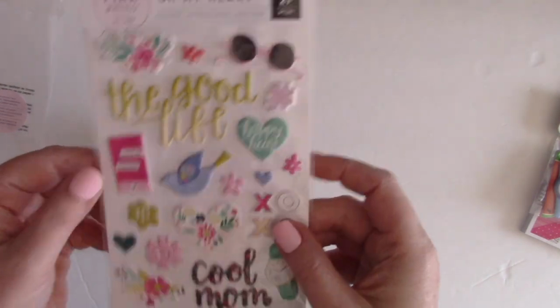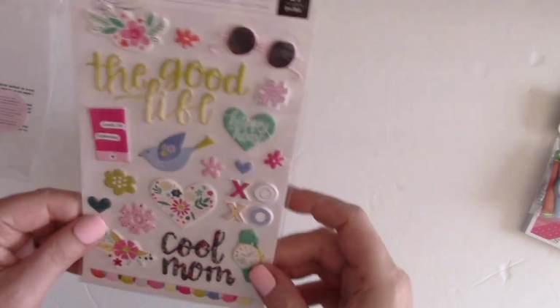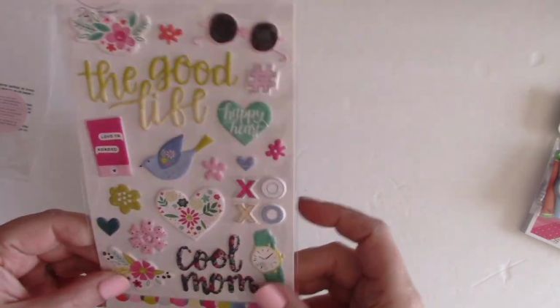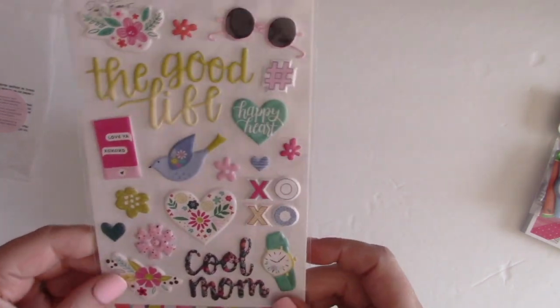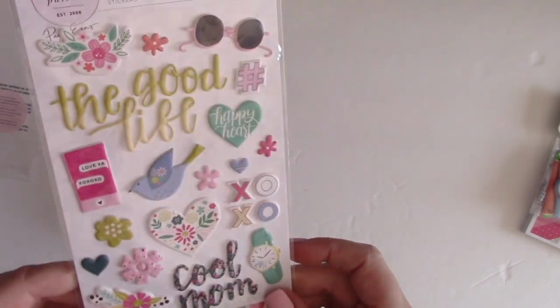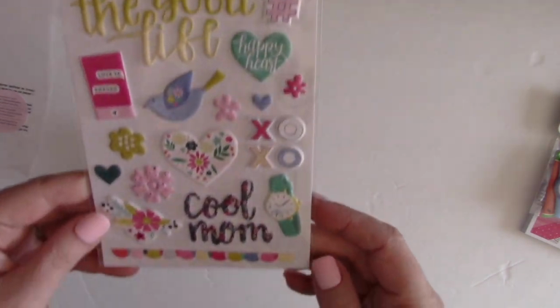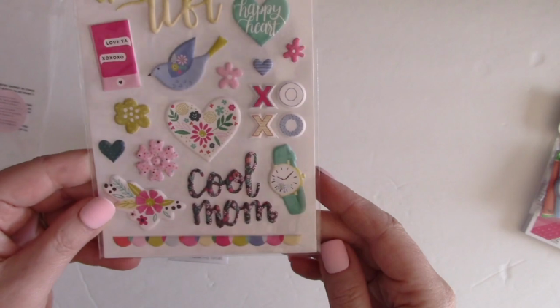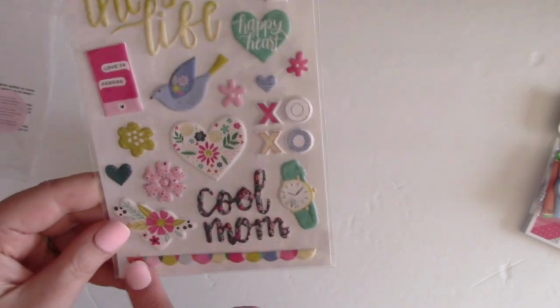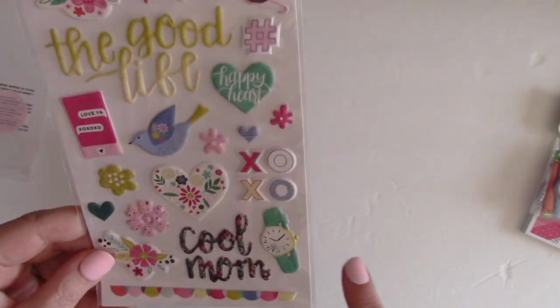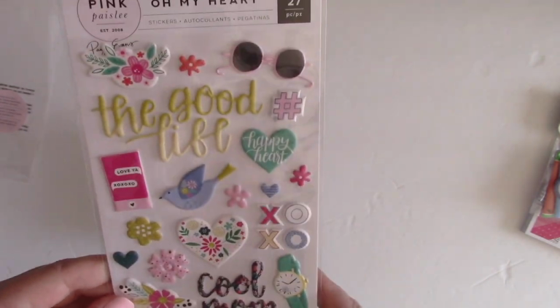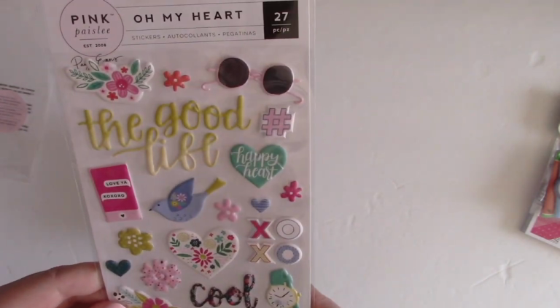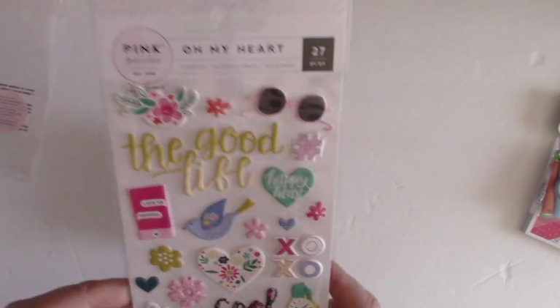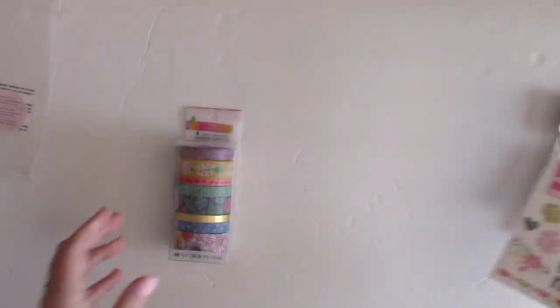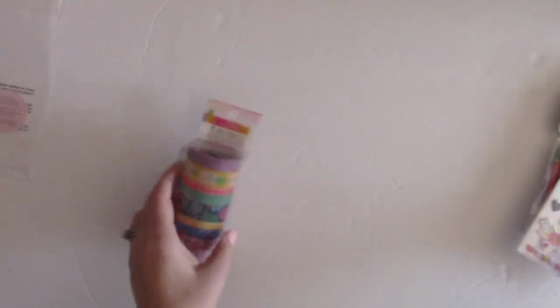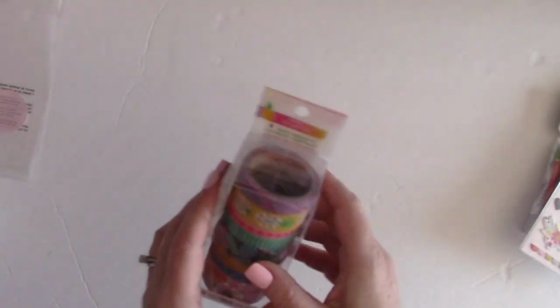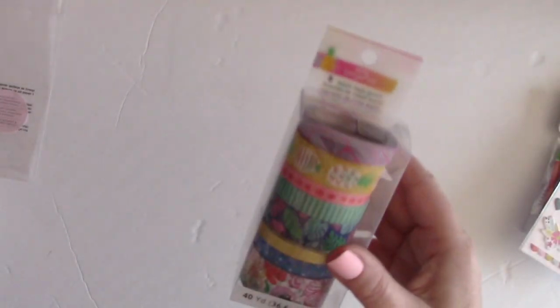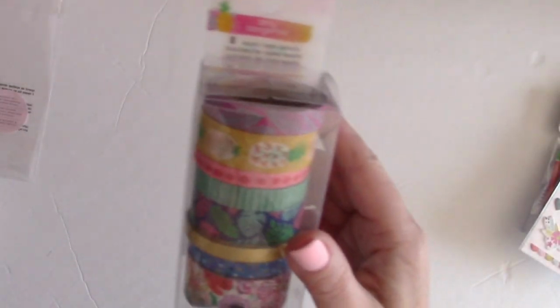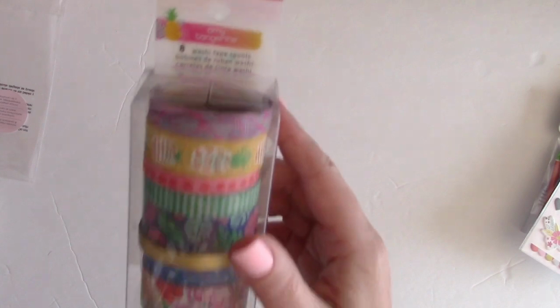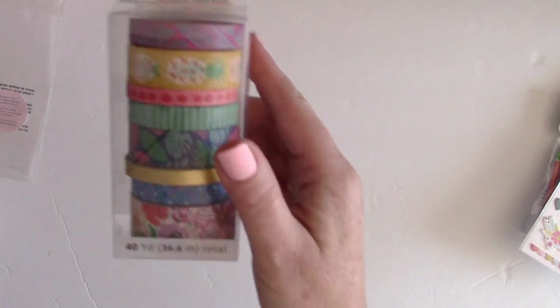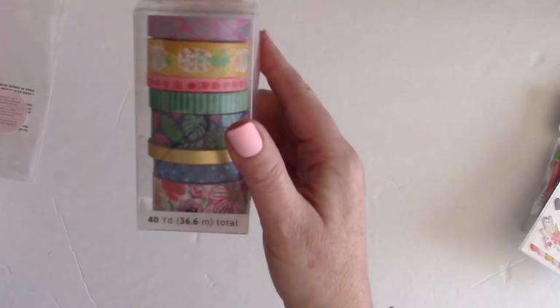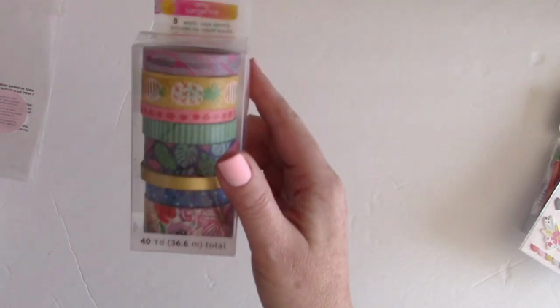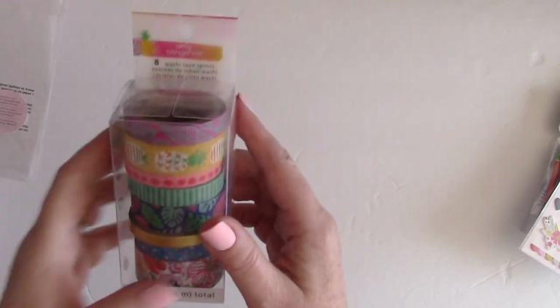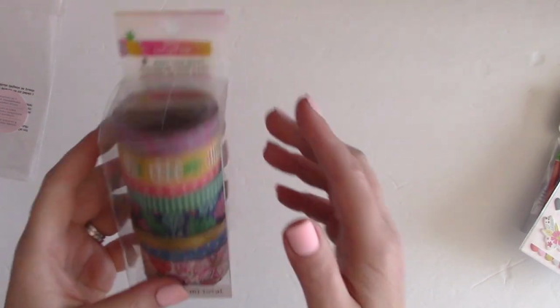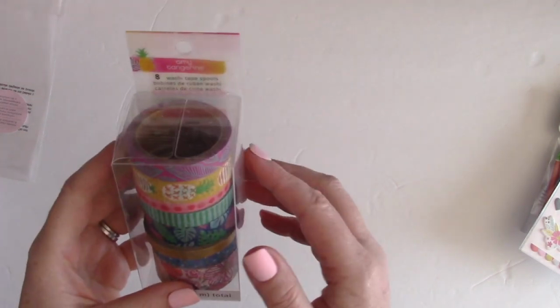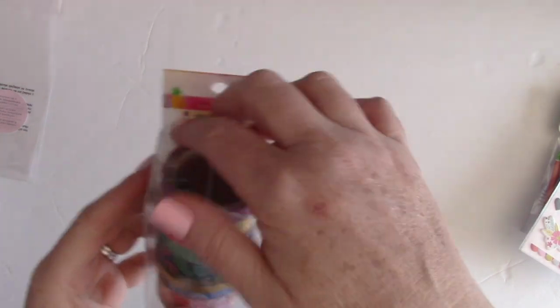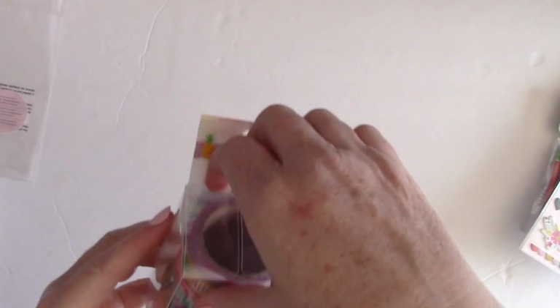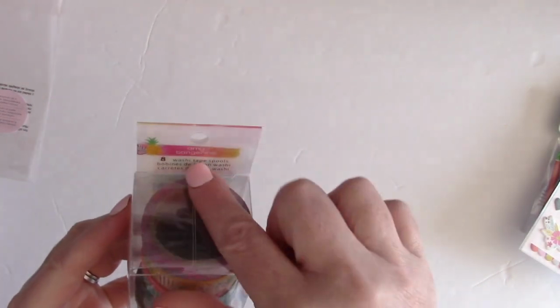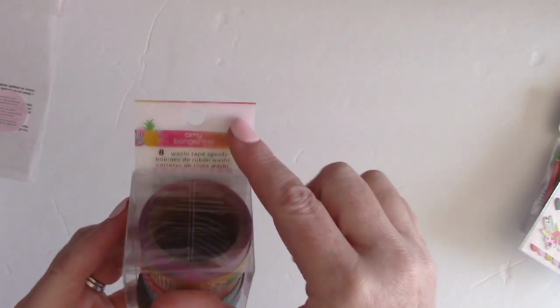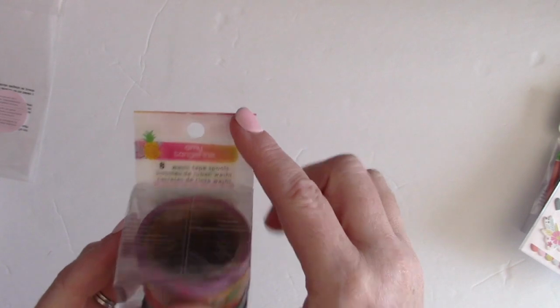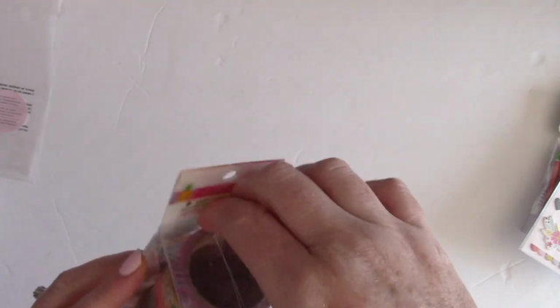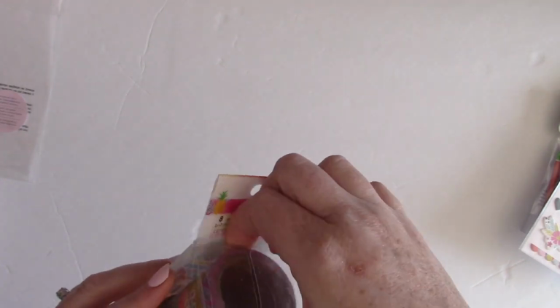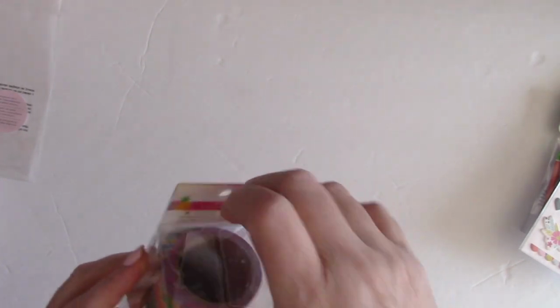The next thing is from Pink Paisley — the Paige Evans Oh My Heart collection. These are traditional adhesive-backed puffy stickers in a smaller size format, which are great.